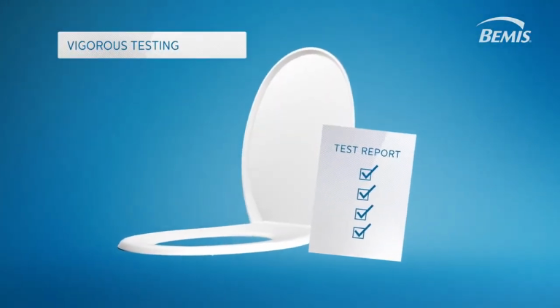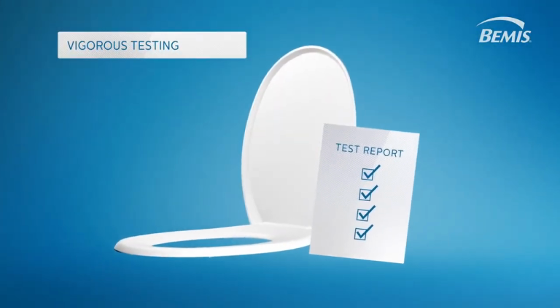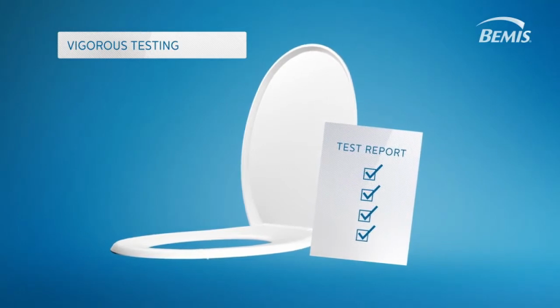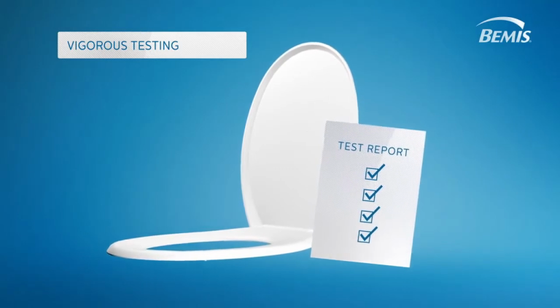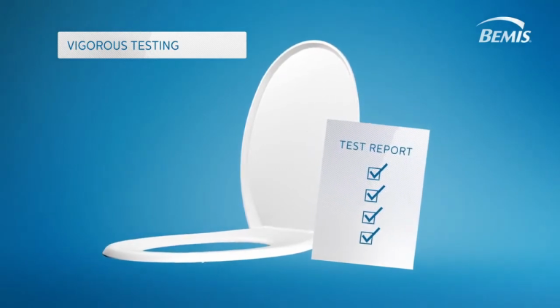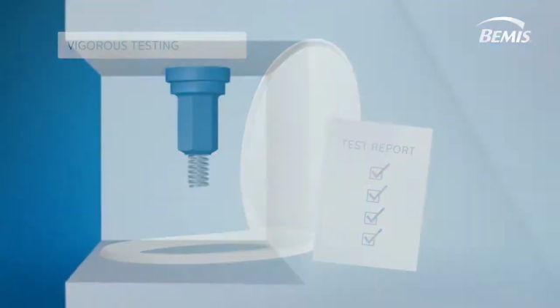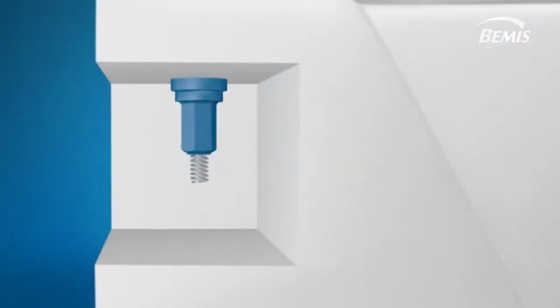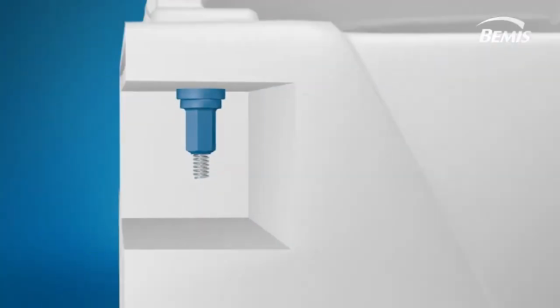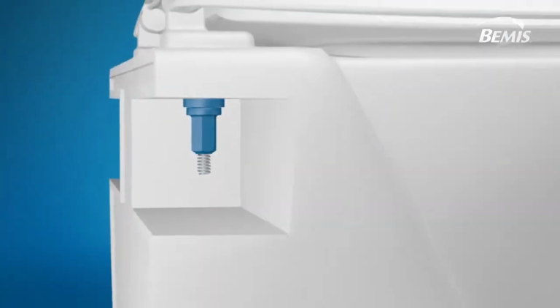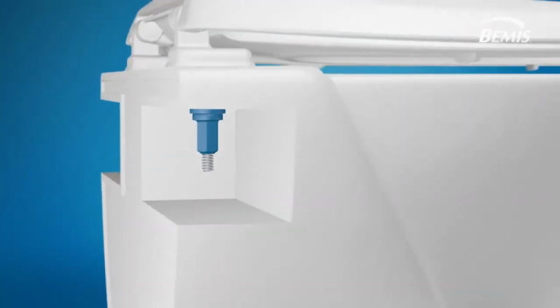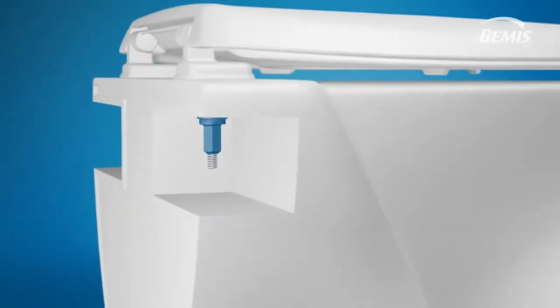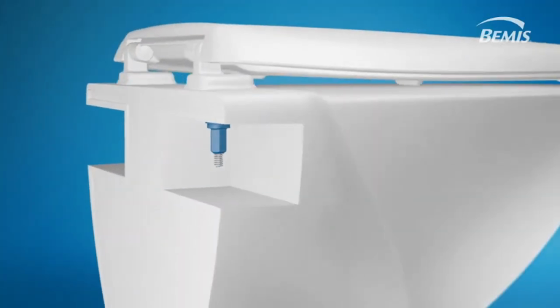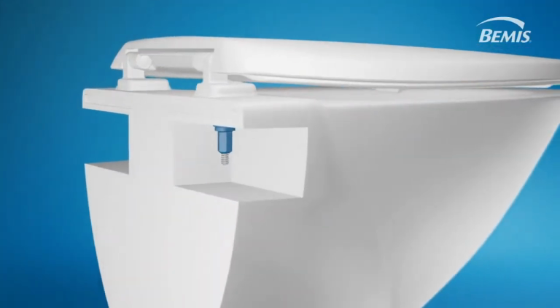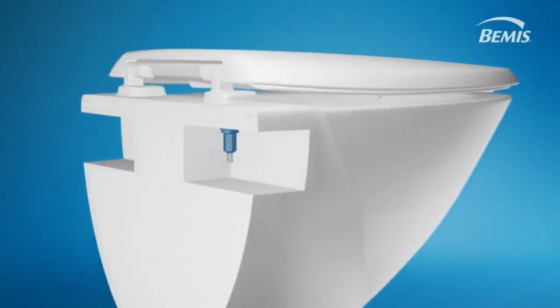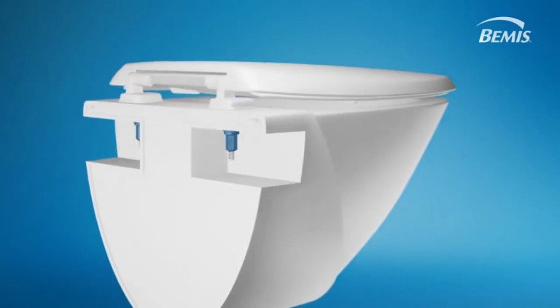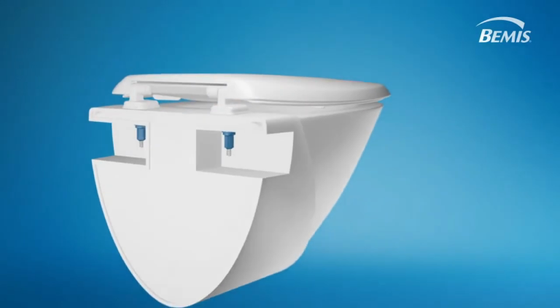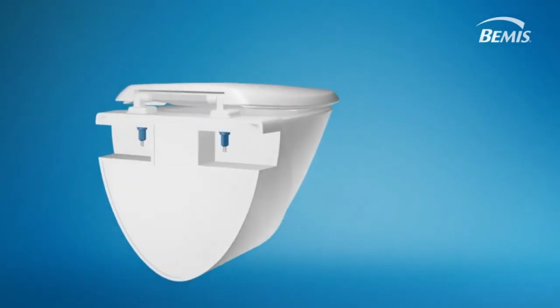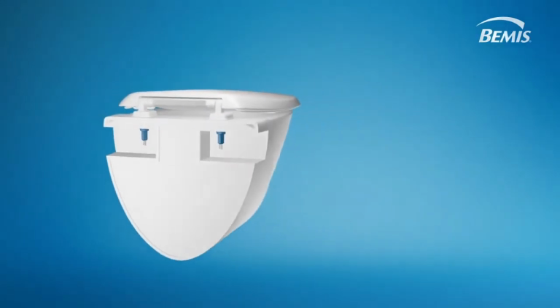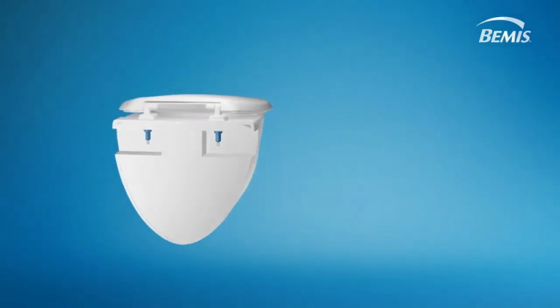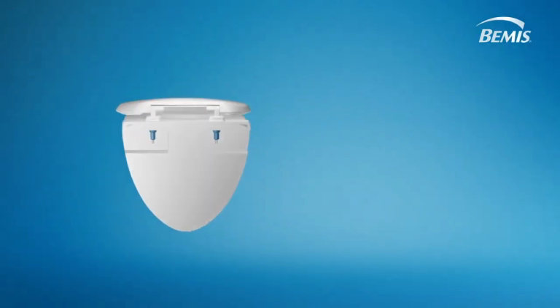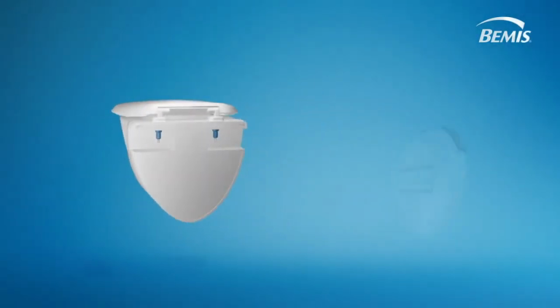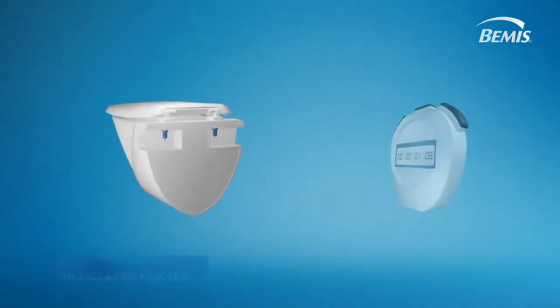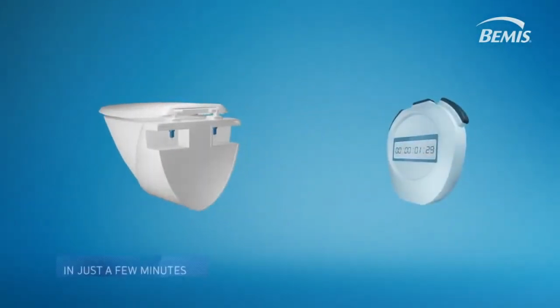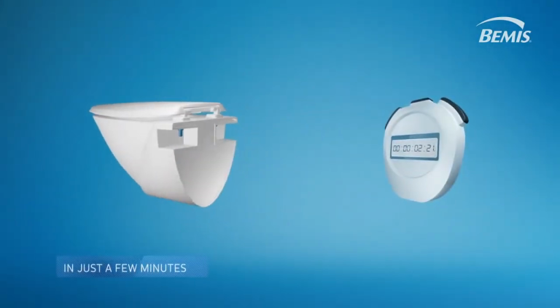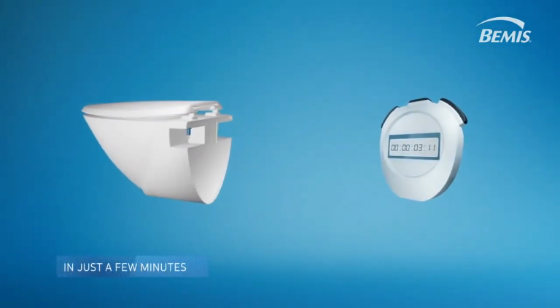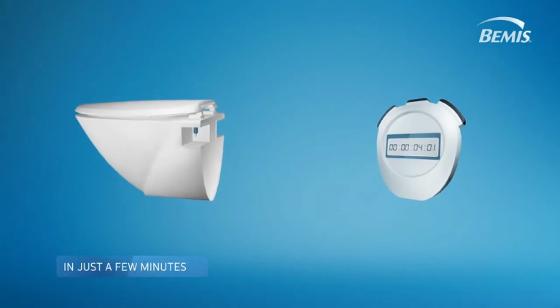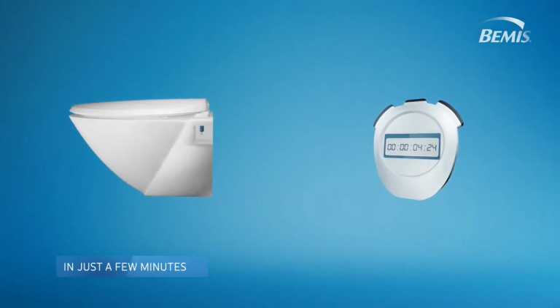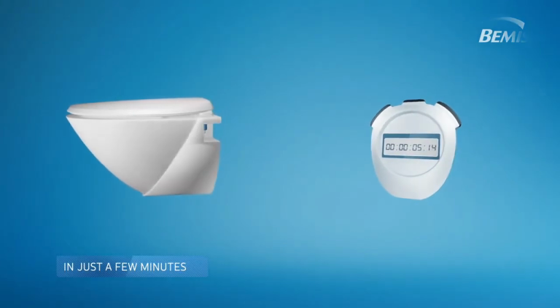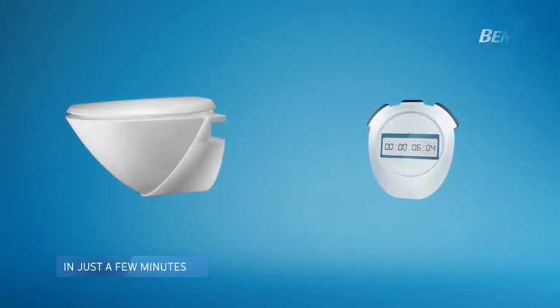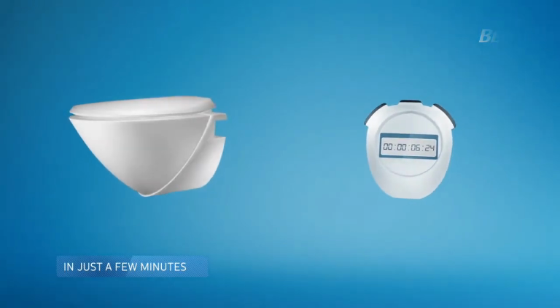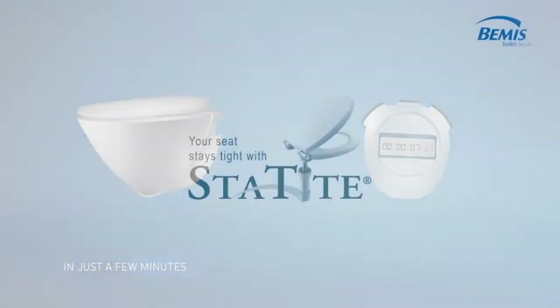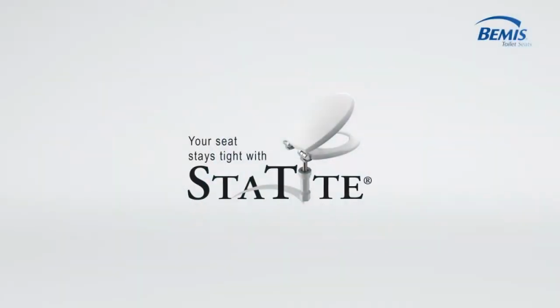Stay Tight seats have gone through vigorous testing and hold strong and stay tight longer than any other seat. With Stay Tight, time is on your side. Installation is achieved with just a few simple parts and in just a few minutes — Stay Tight, it's that easy.